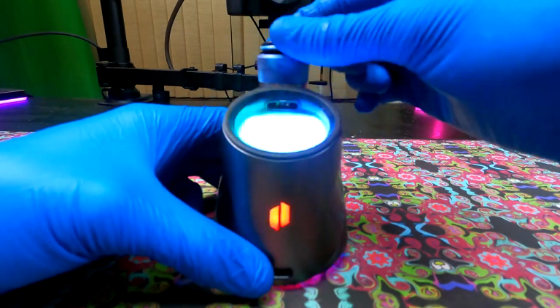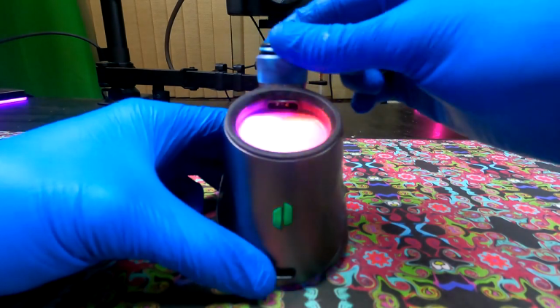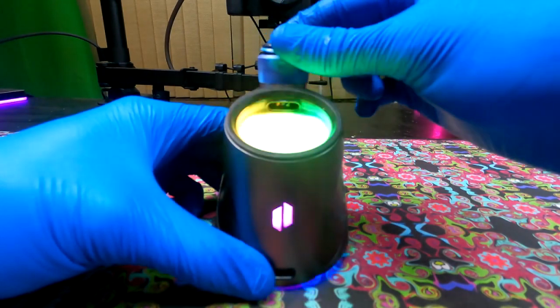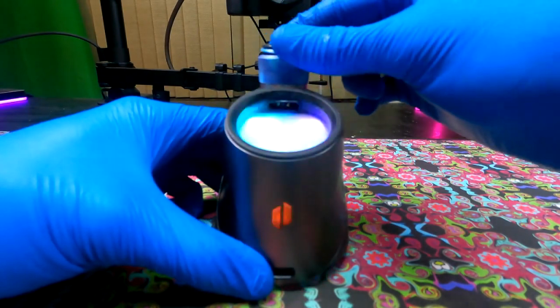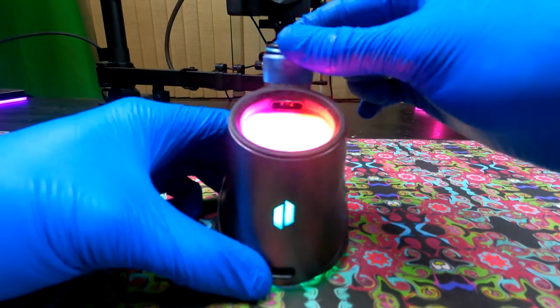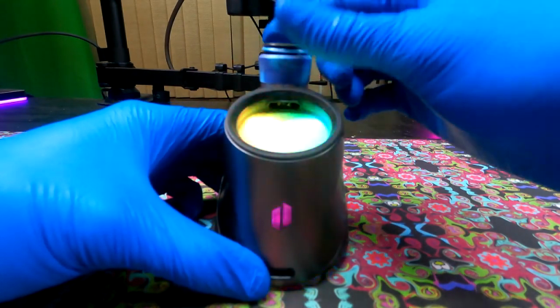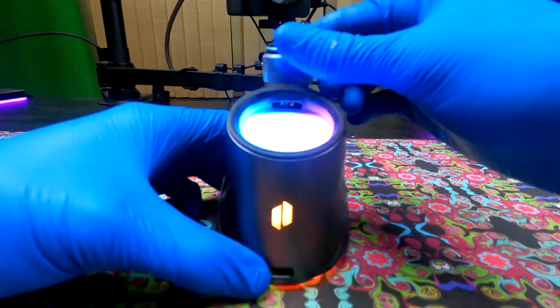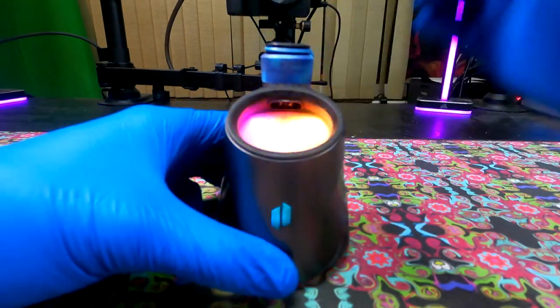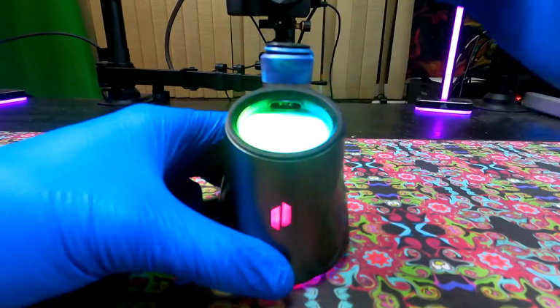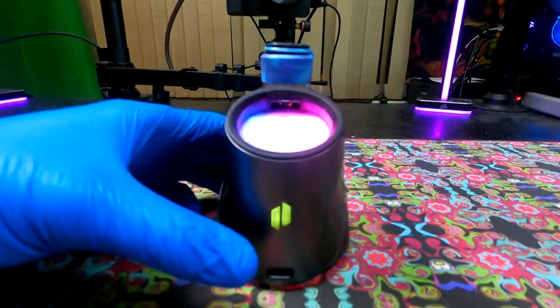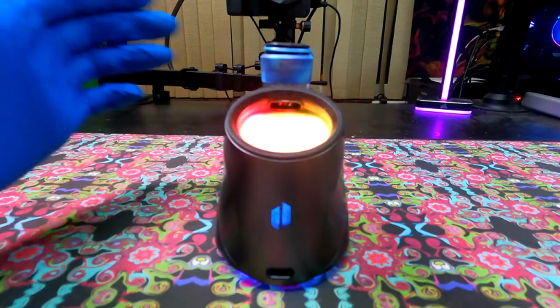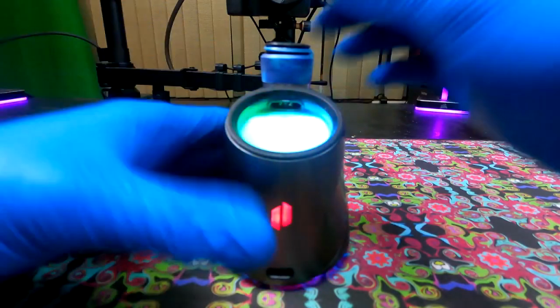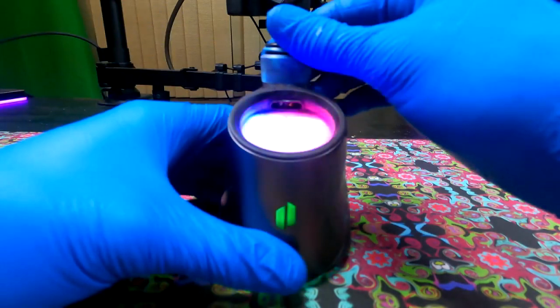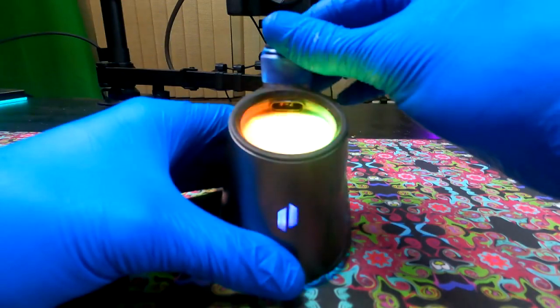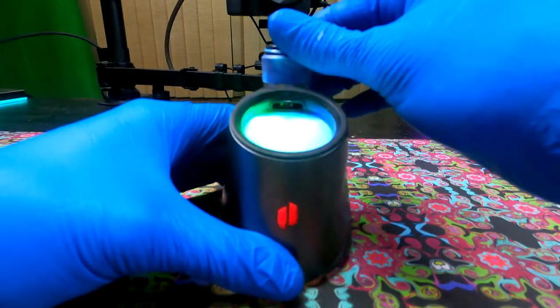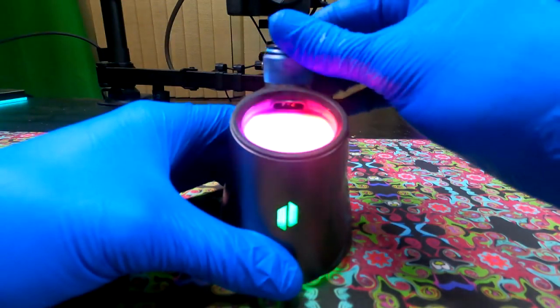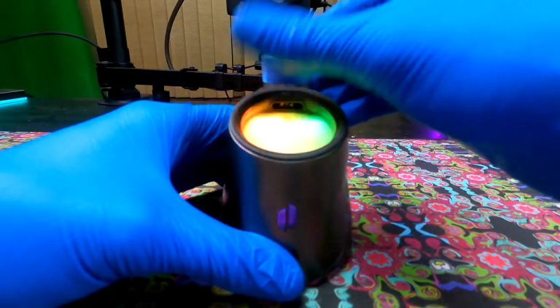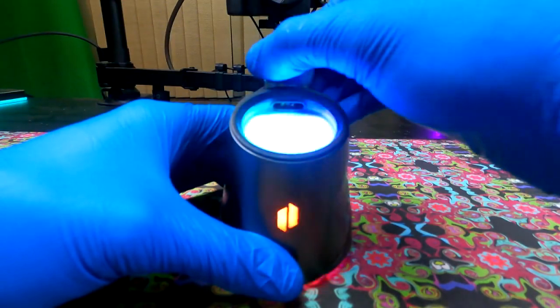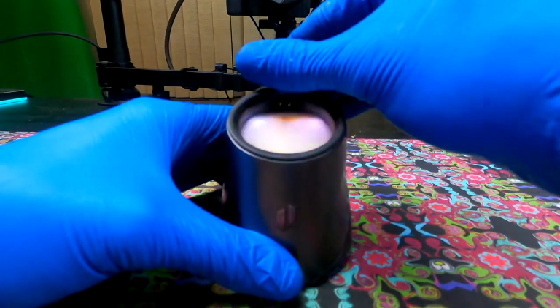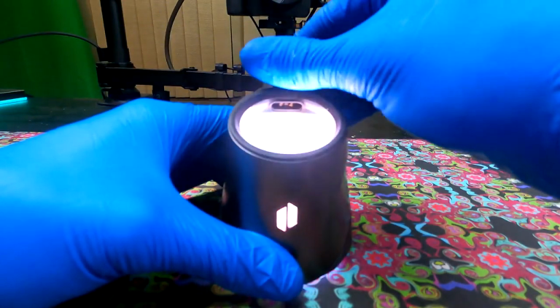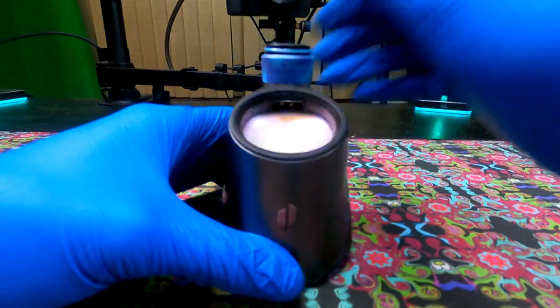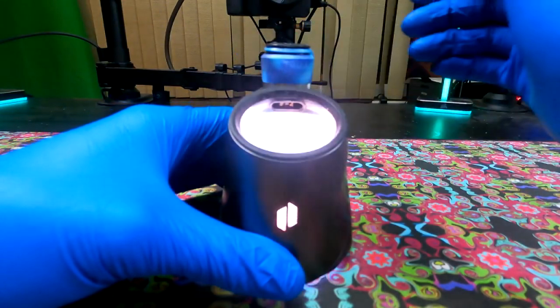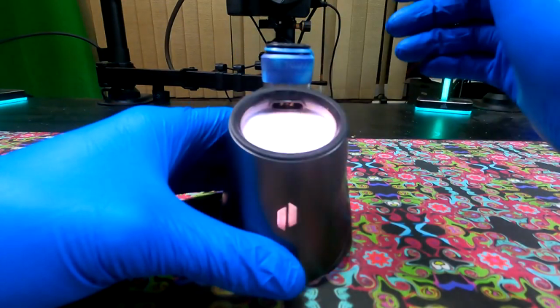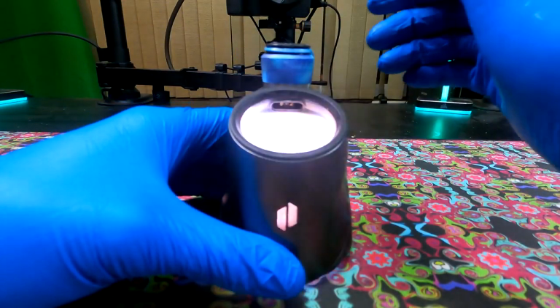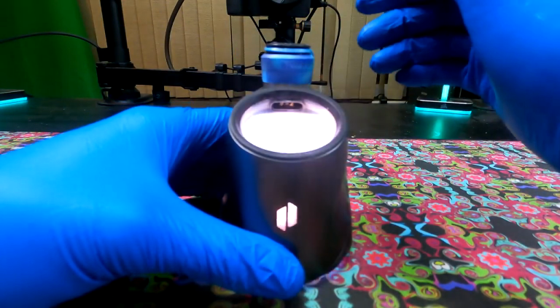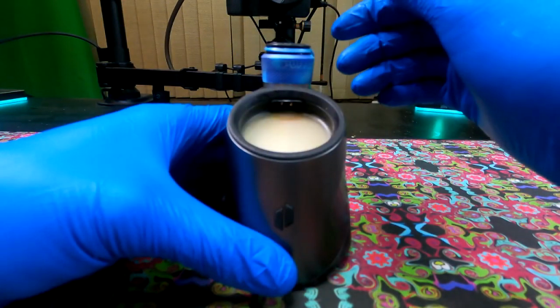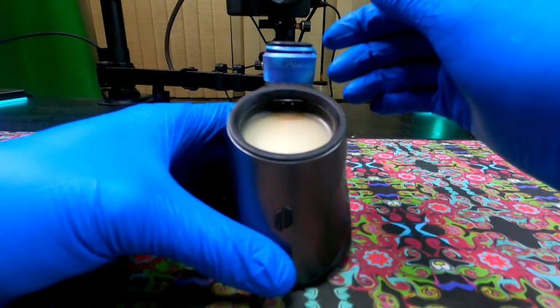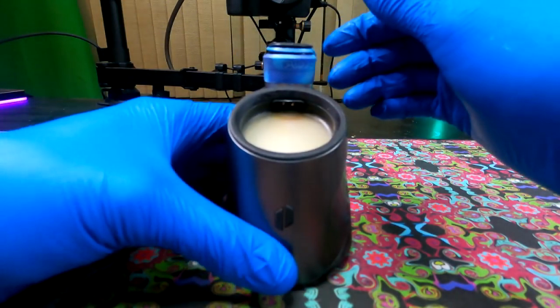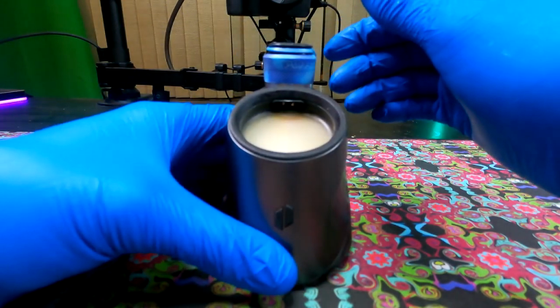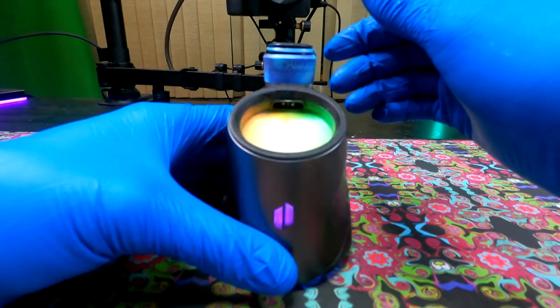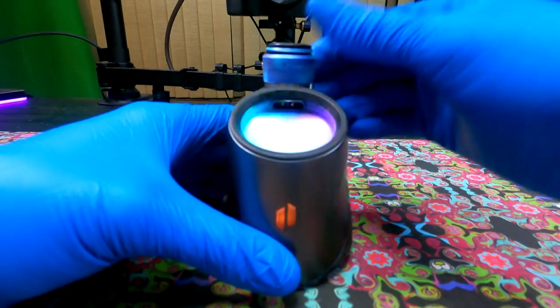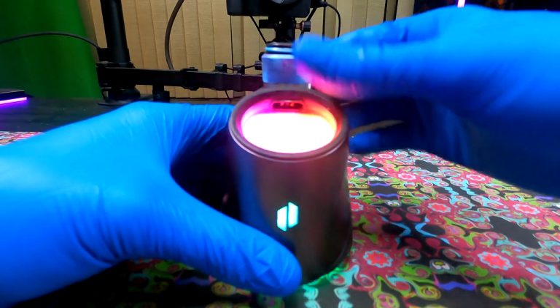This can happen for a number of reasons, mostly because you've got a little bit of oil built up underneath your atomizer chamber in between your base pin connector.